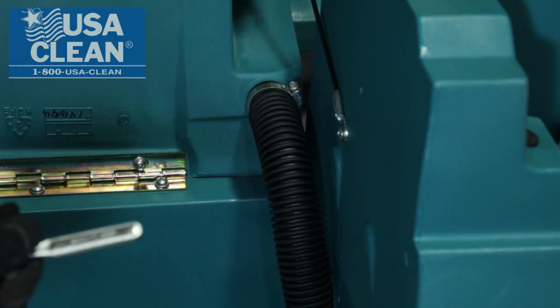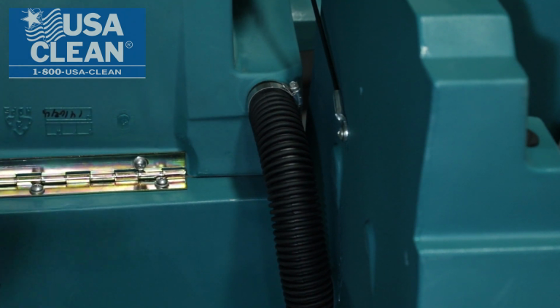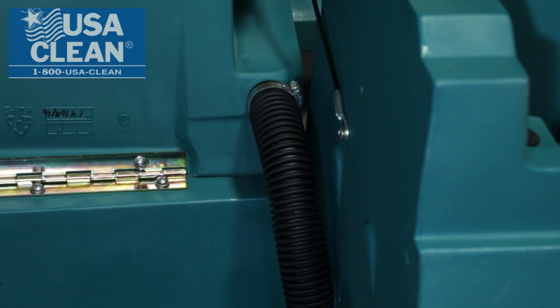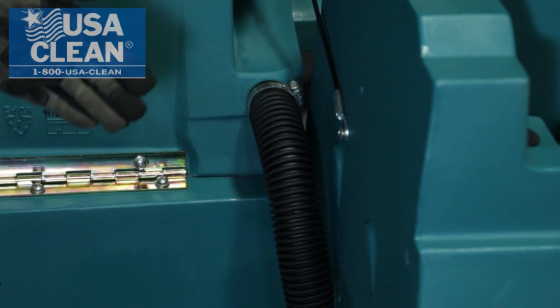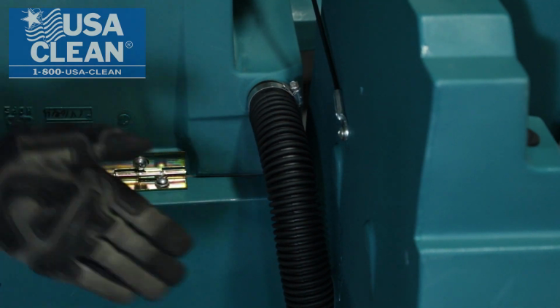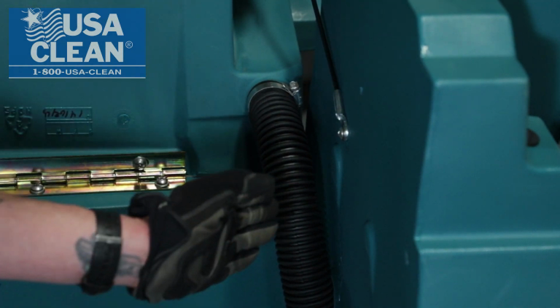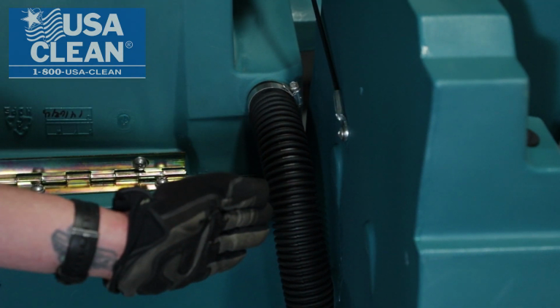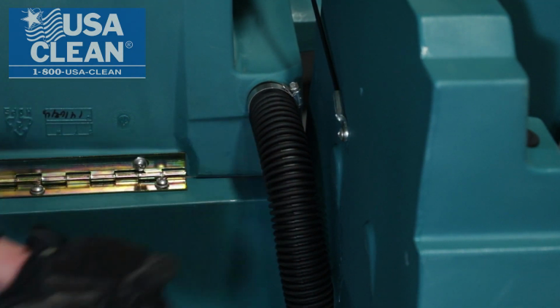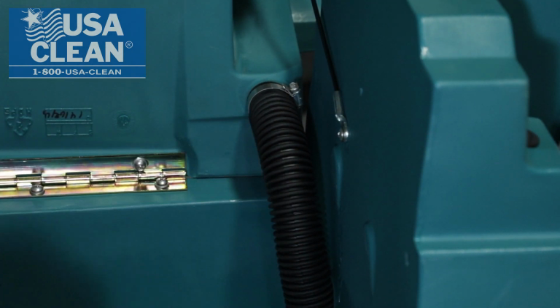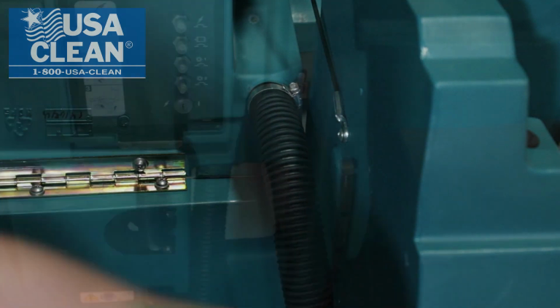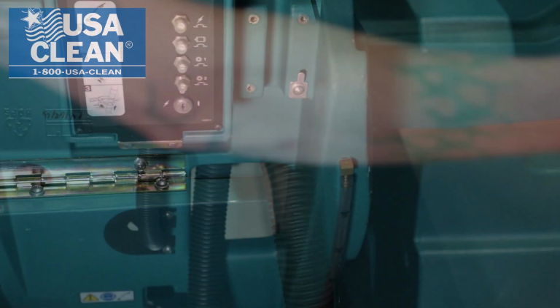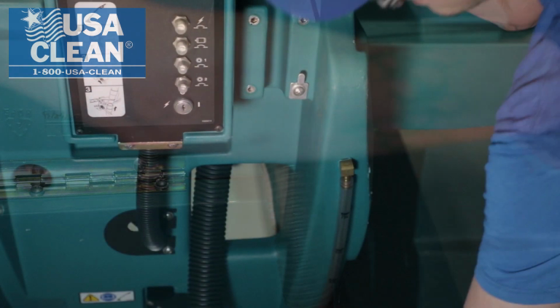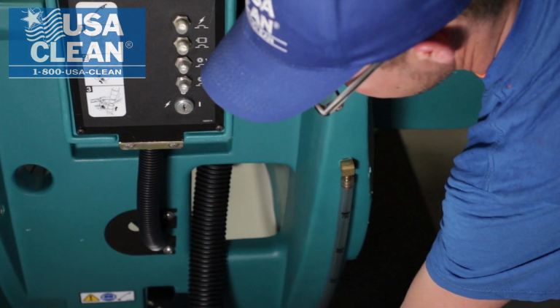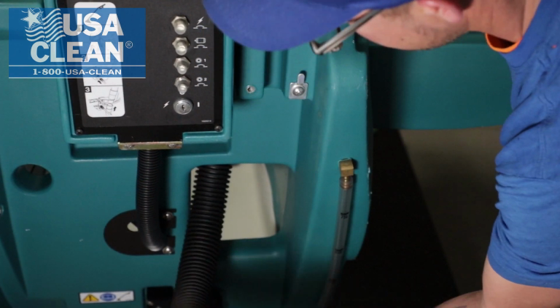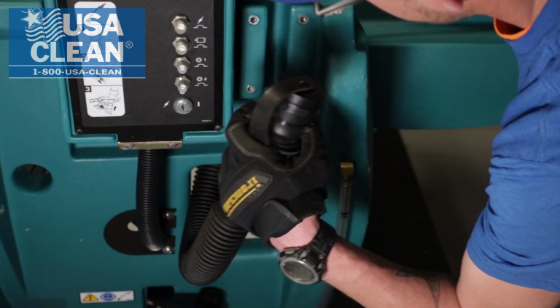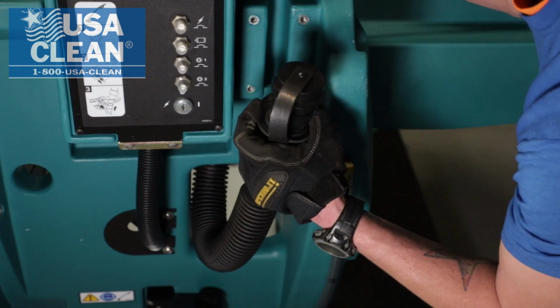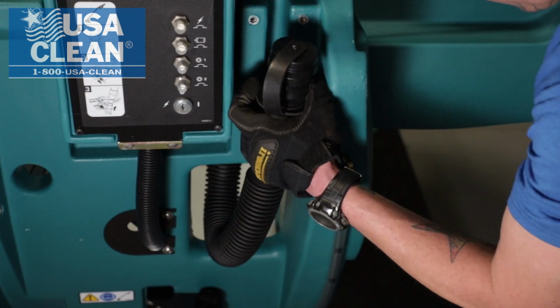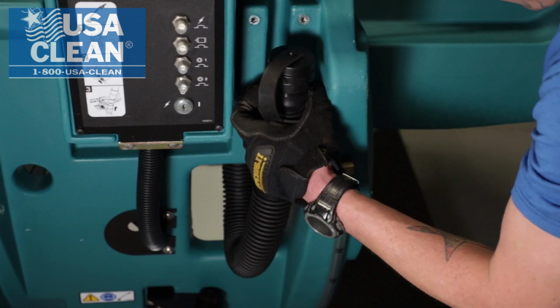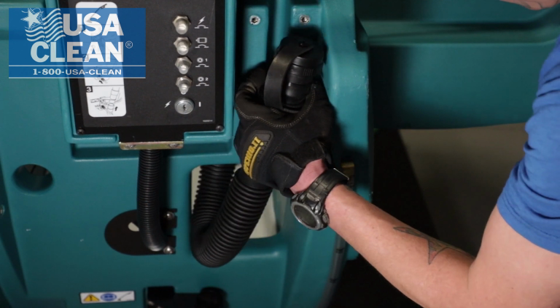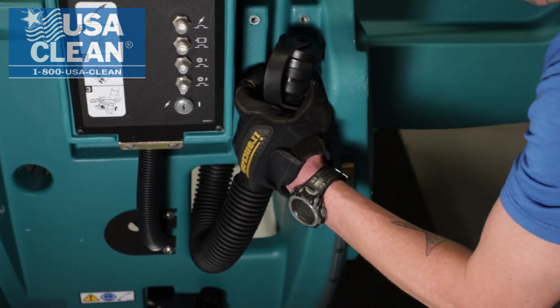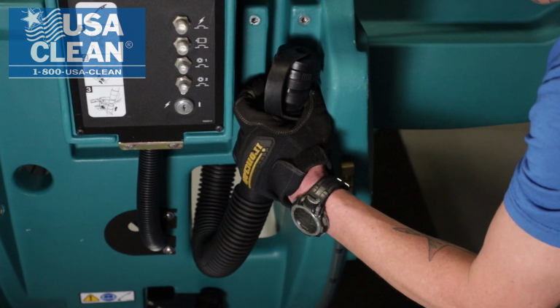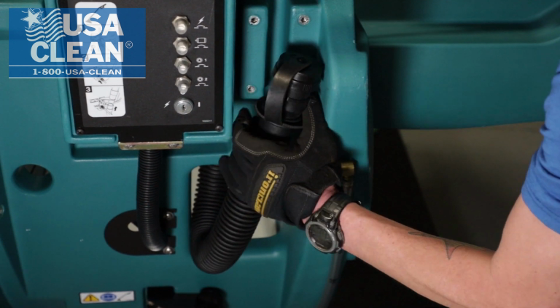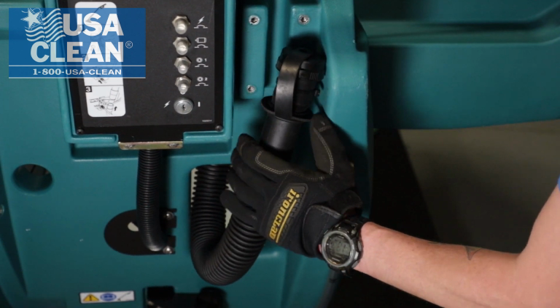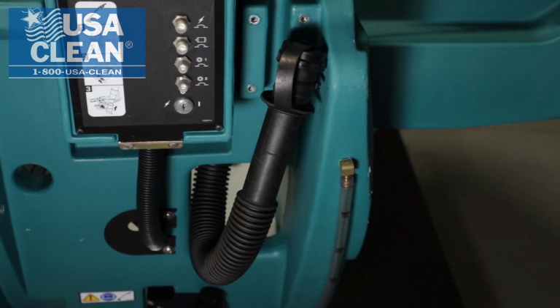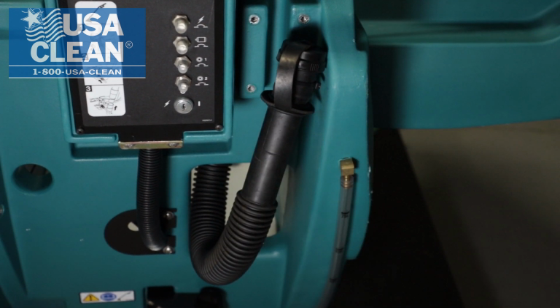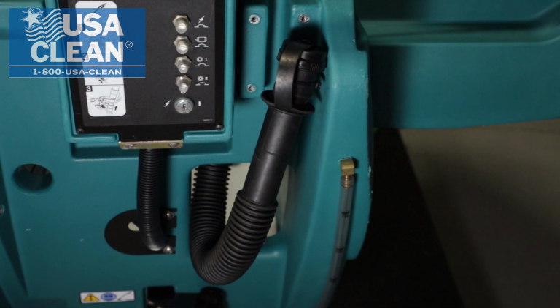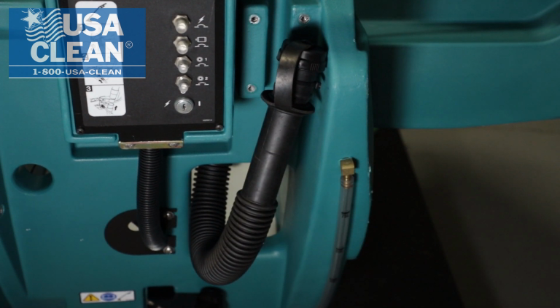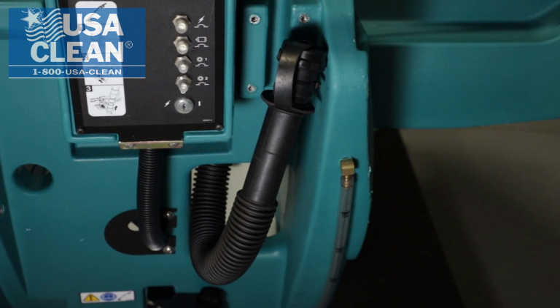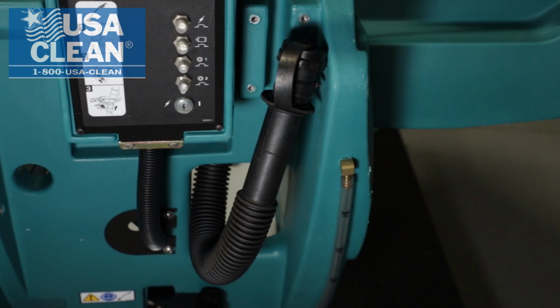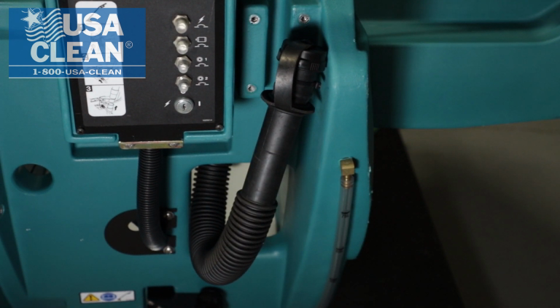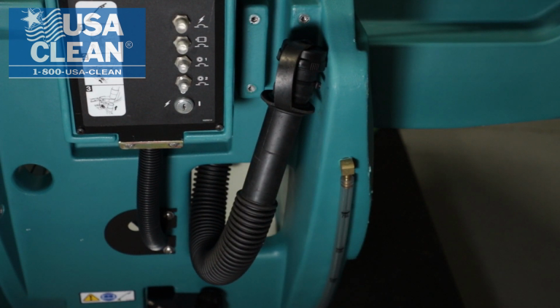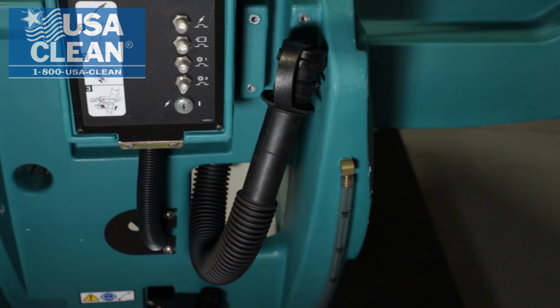Then what you're going to want to do is go around the backside here on the other side, and hook your recovery tank drain hose onto the hook that's provided on the machine.